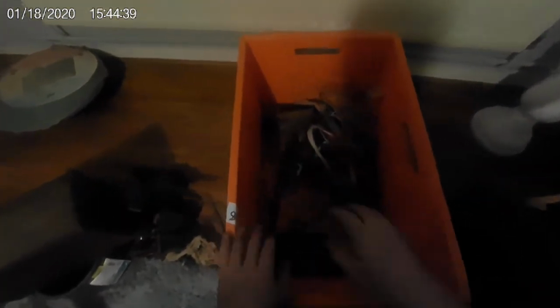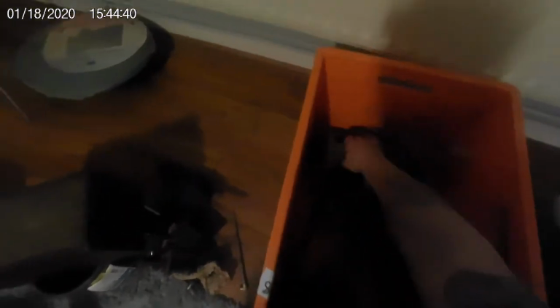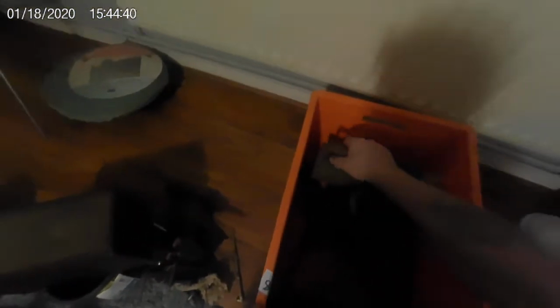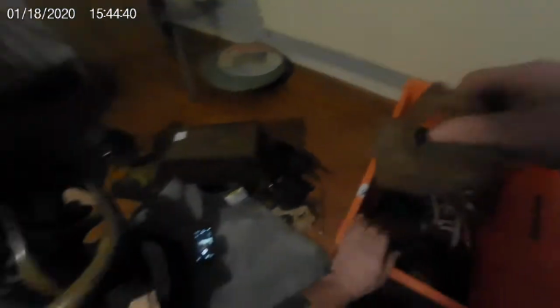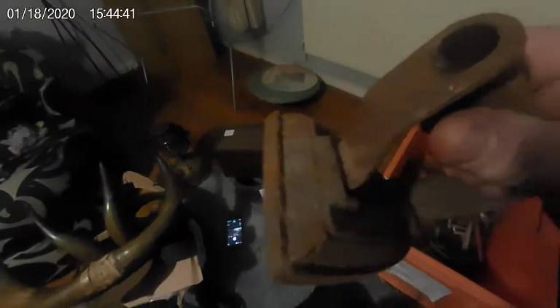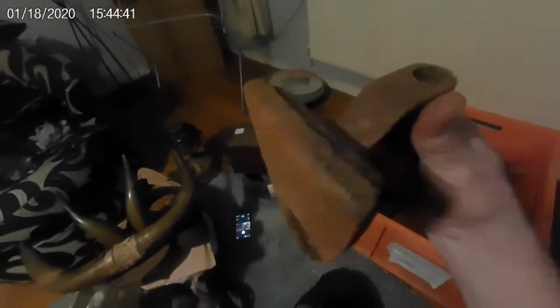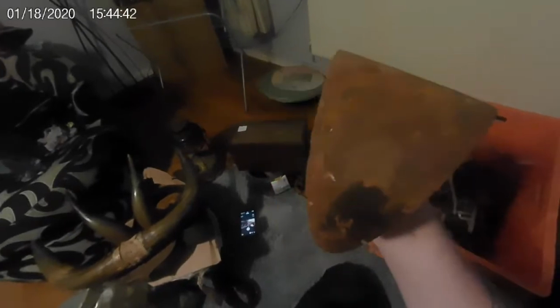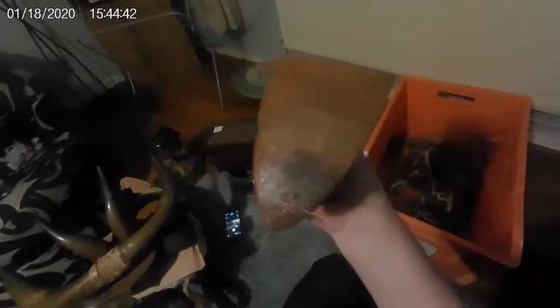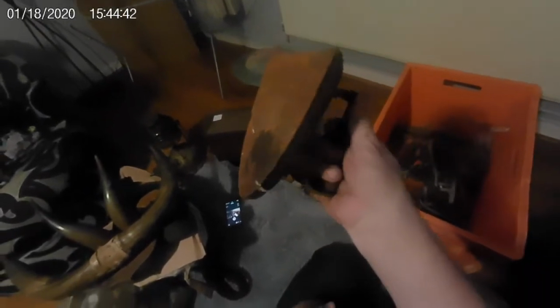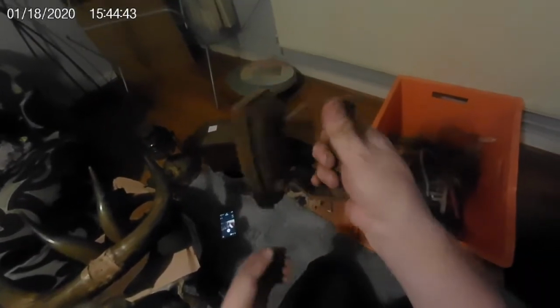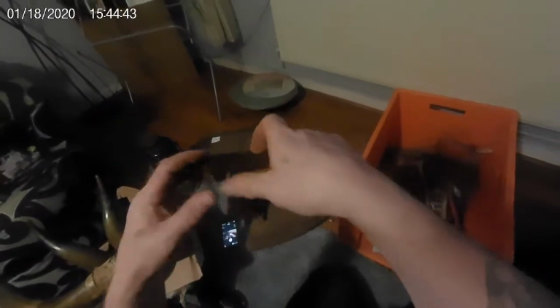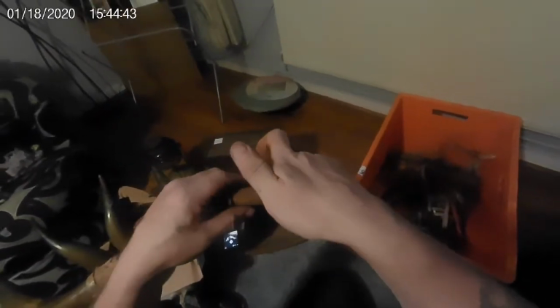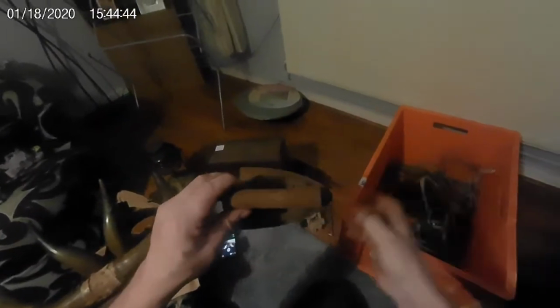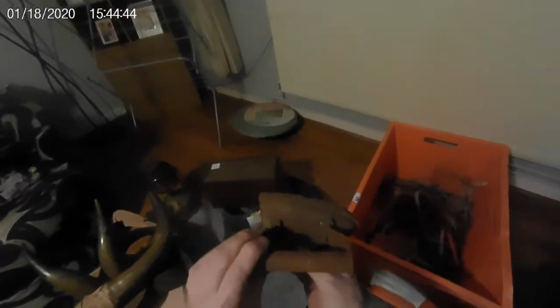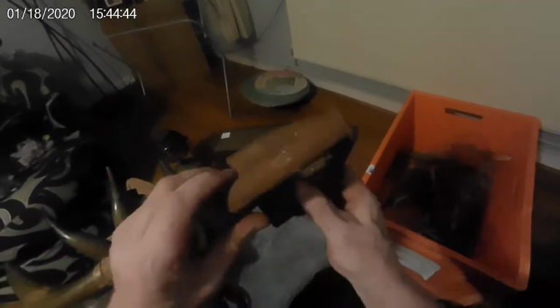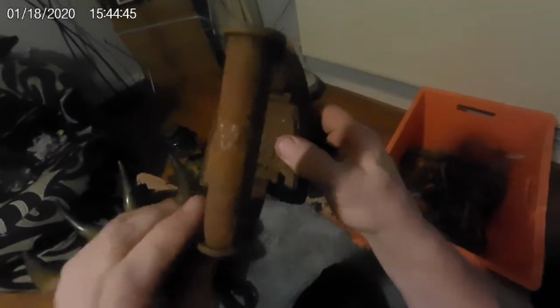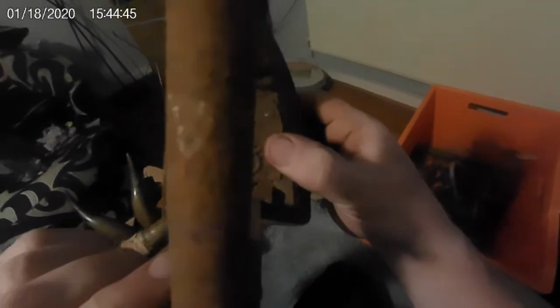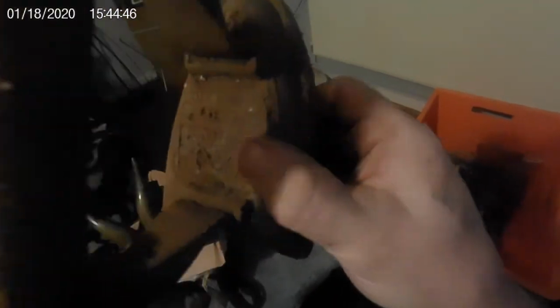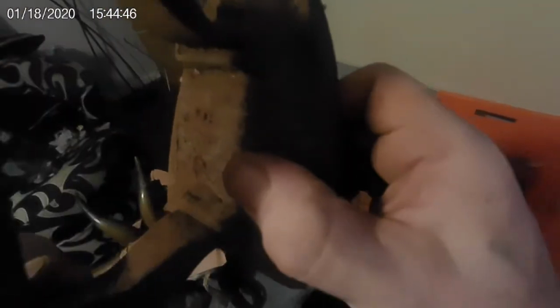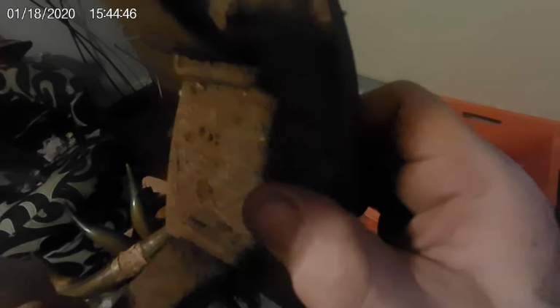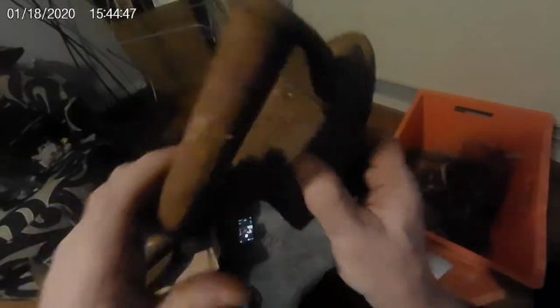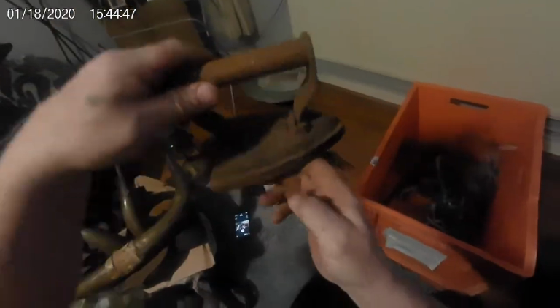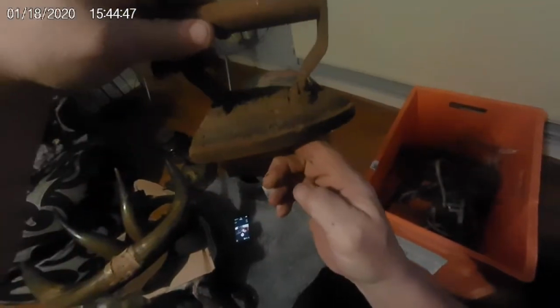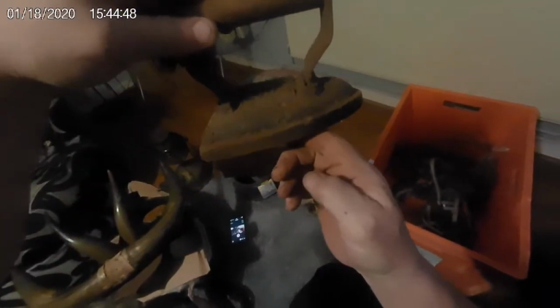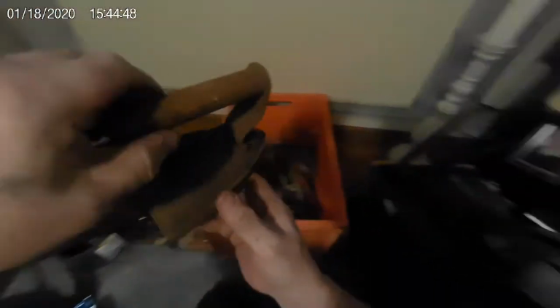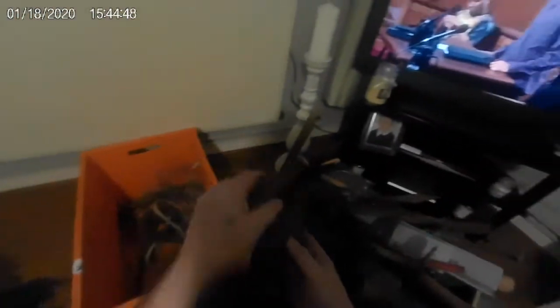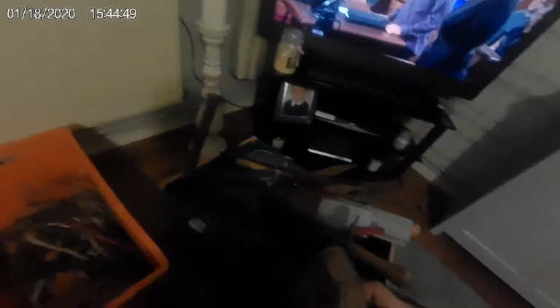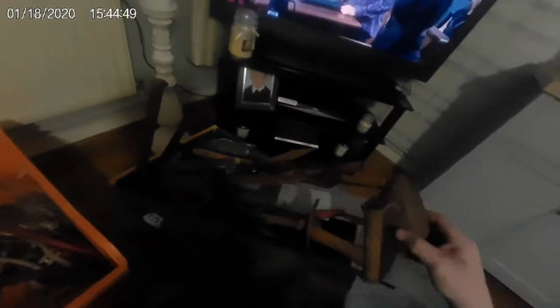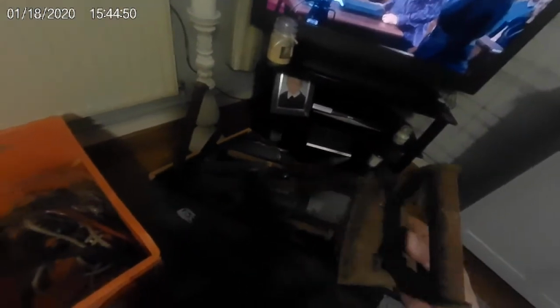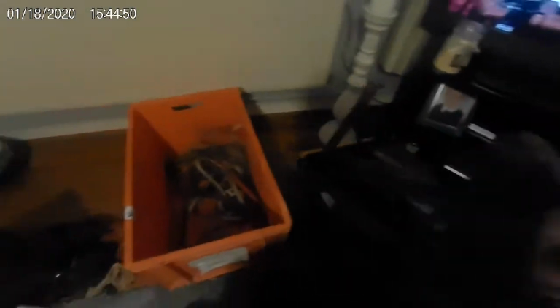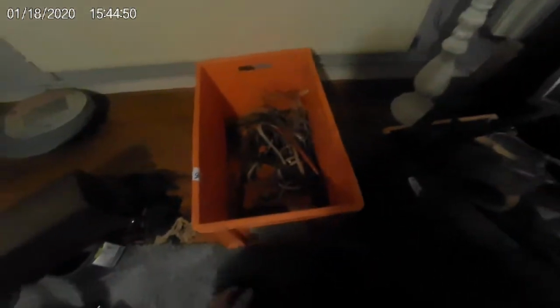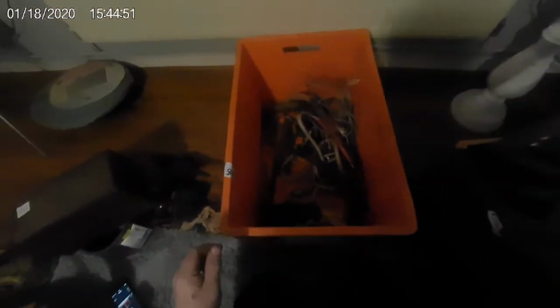Look at that — an old iron! I'm sorted. The missus sees that and I'll have to be ironing my own clothes. Great bit of kit though — they're good for door stops and stuff.